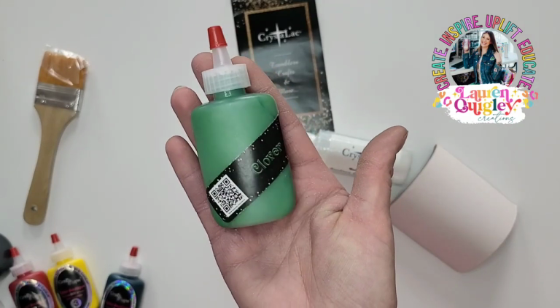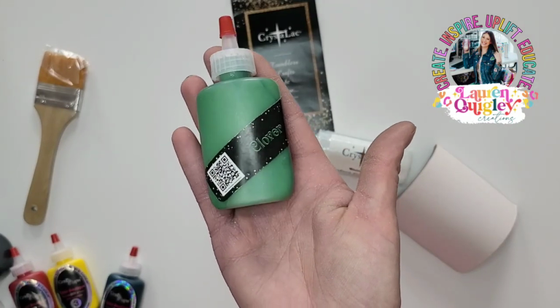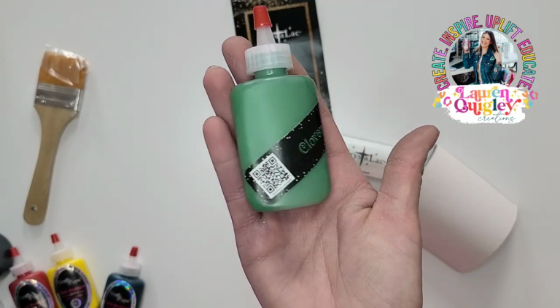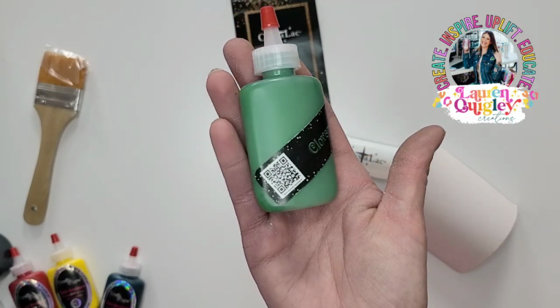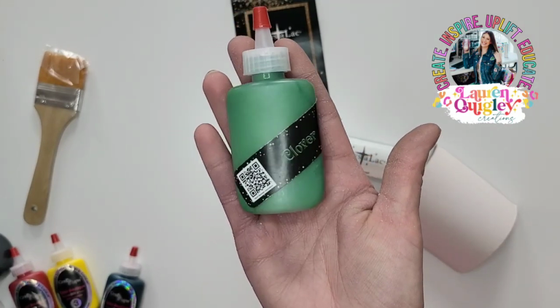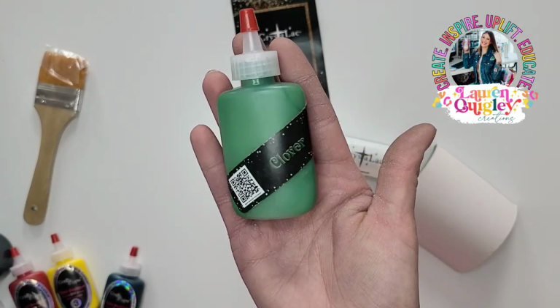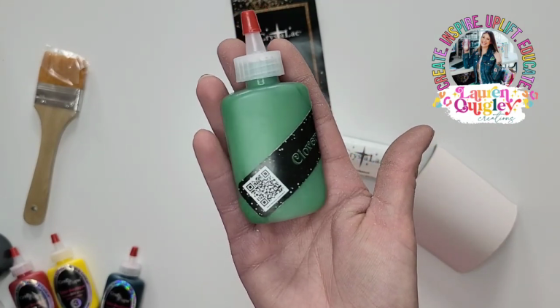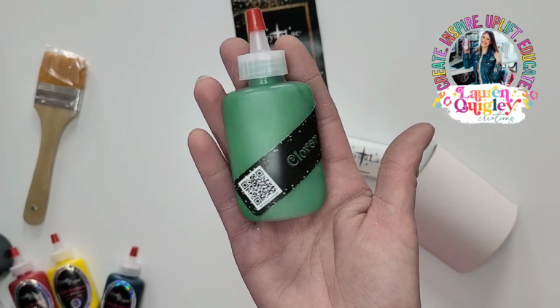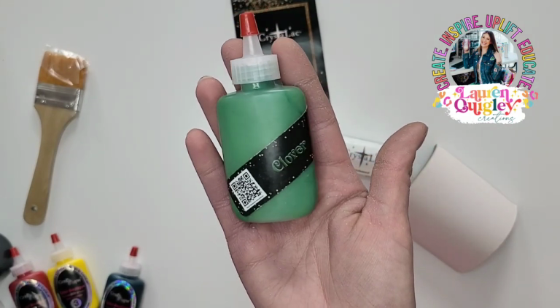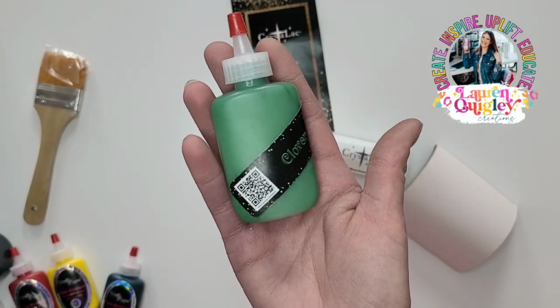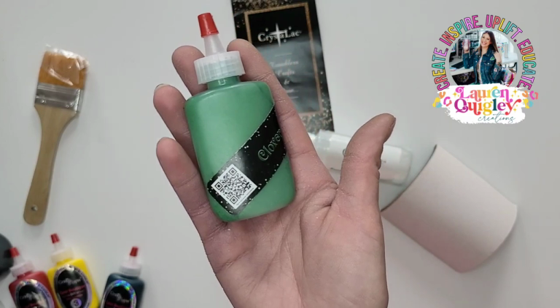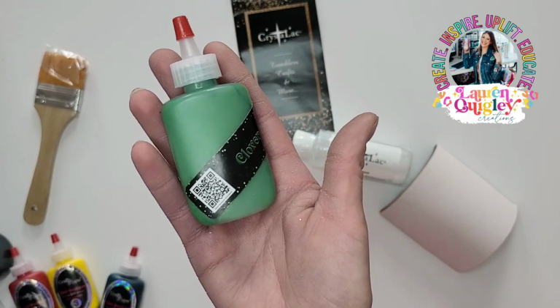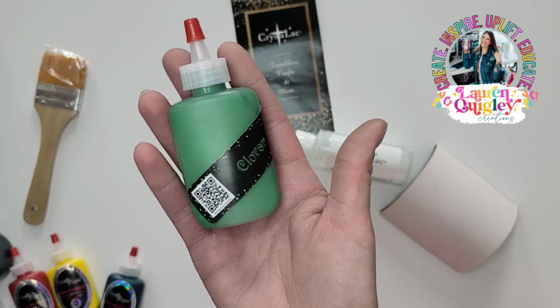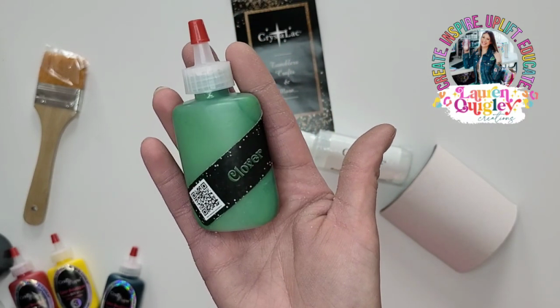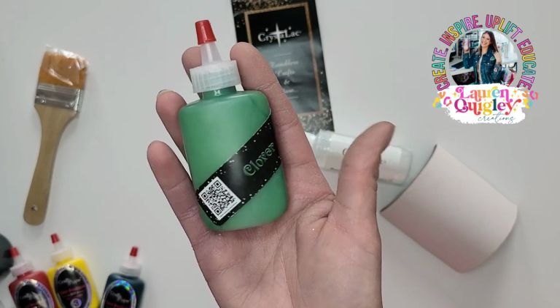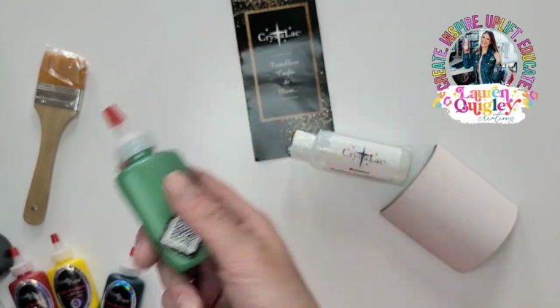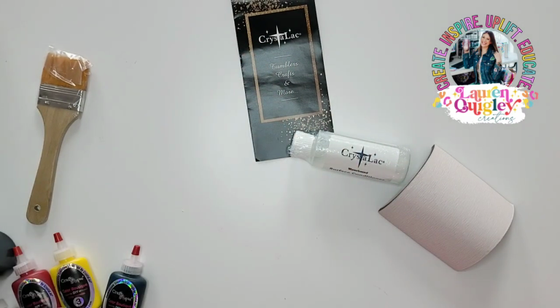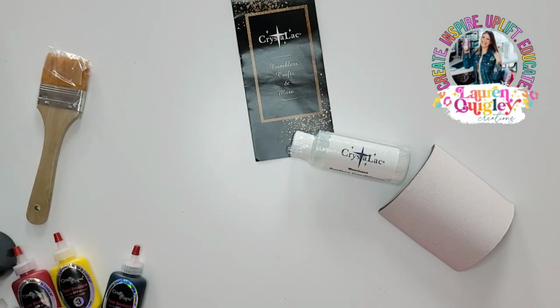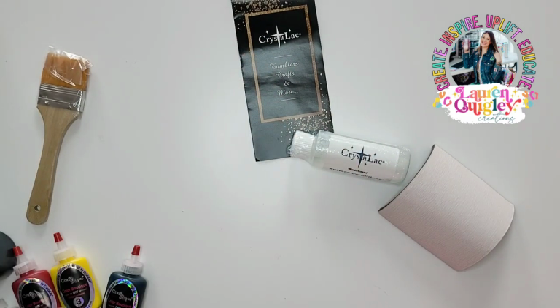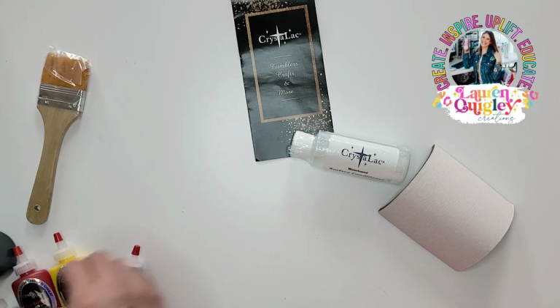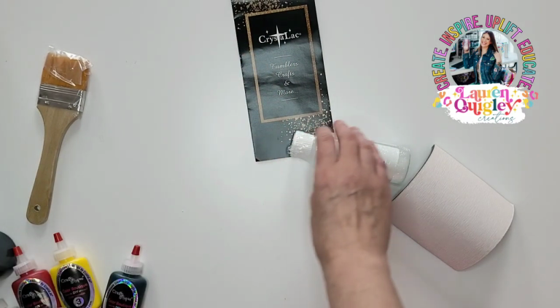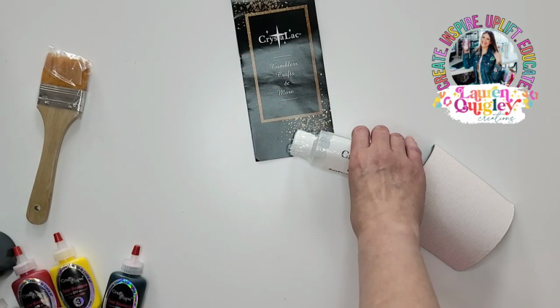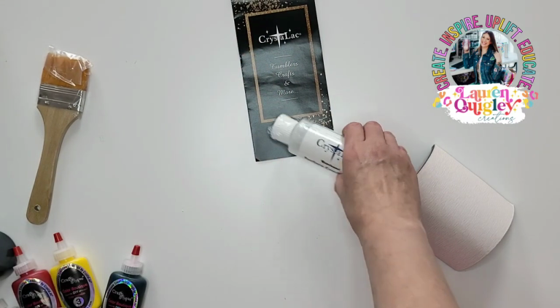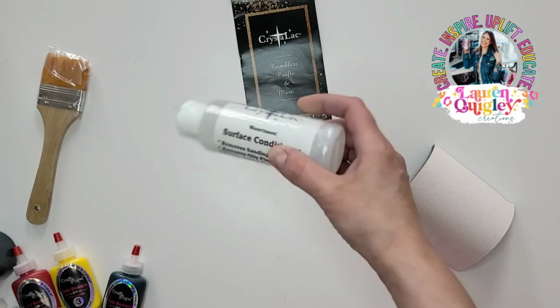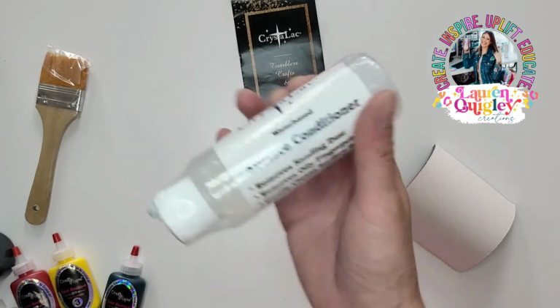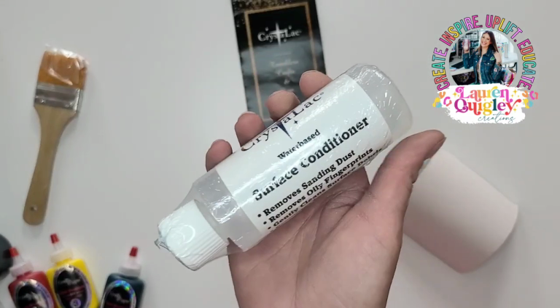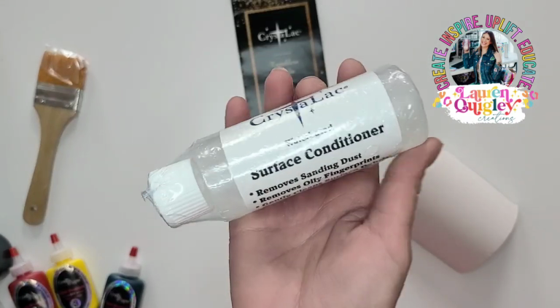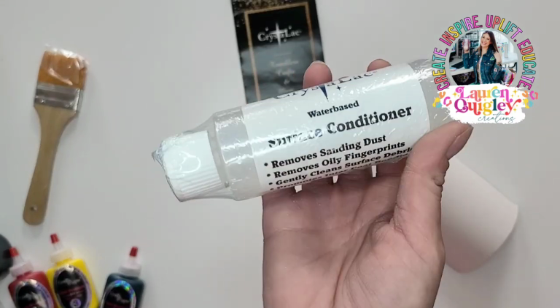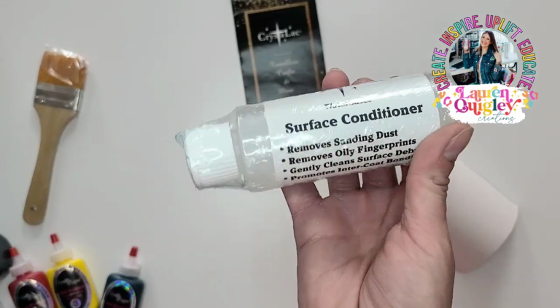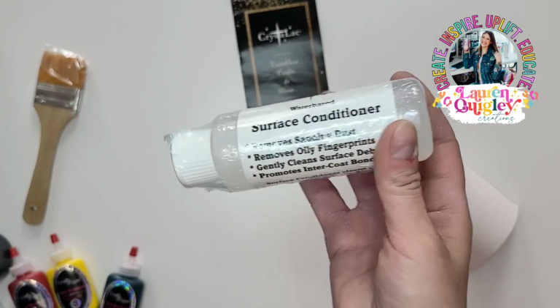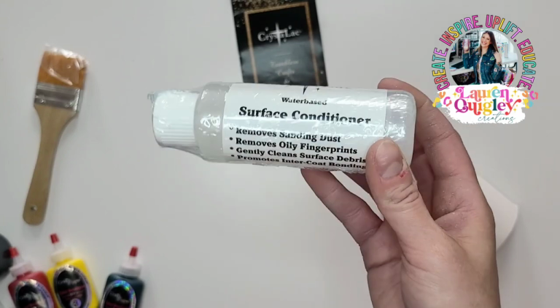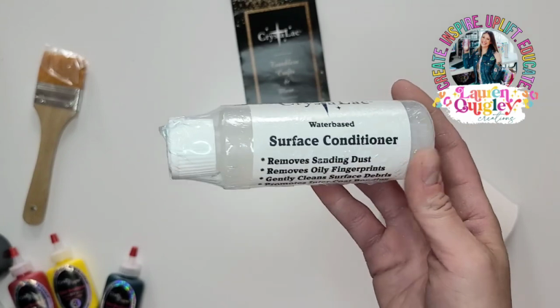Then we have a sample of the Flippin' Awesome Paints, which are a paint and primer in one. The Flippin' Awesome Paints can be used to base paint your tumbler.